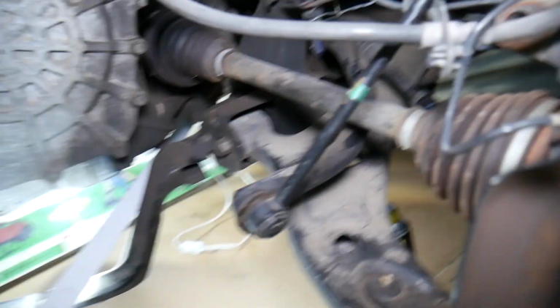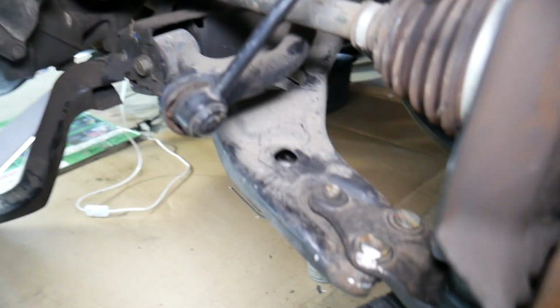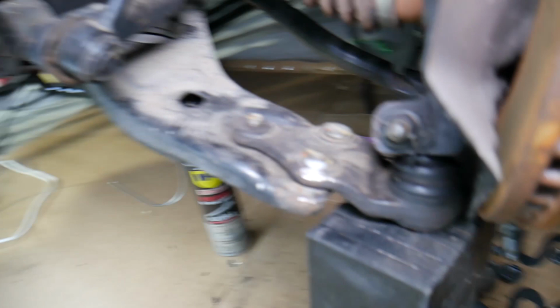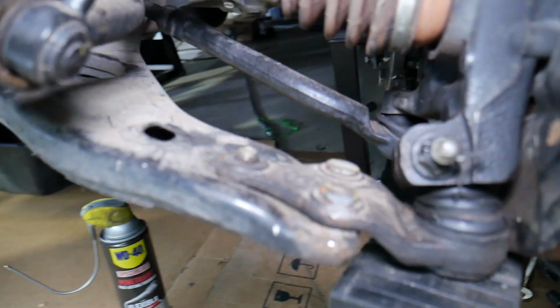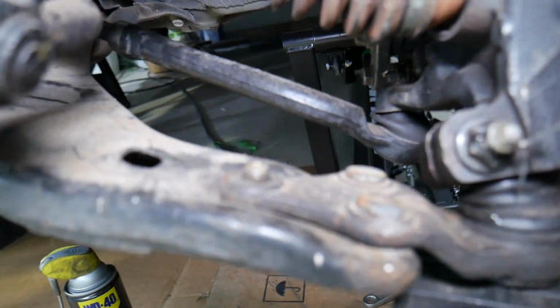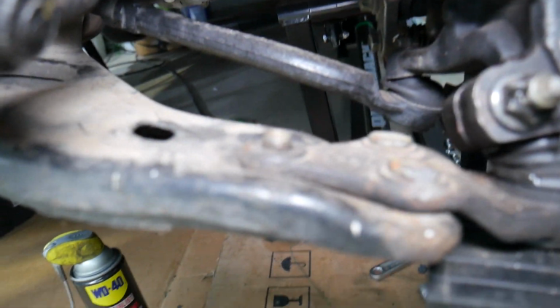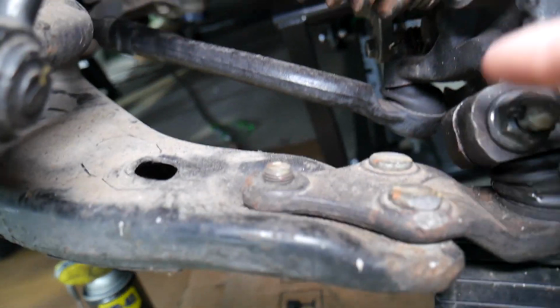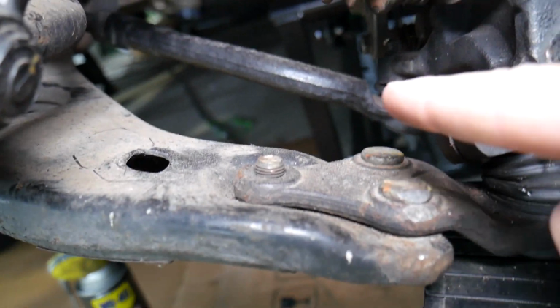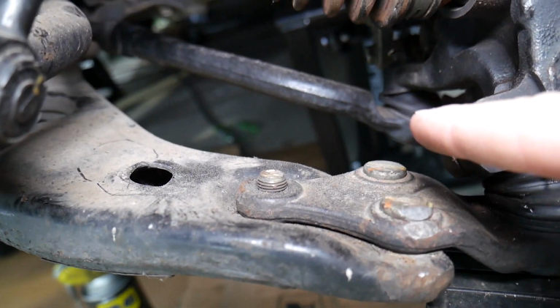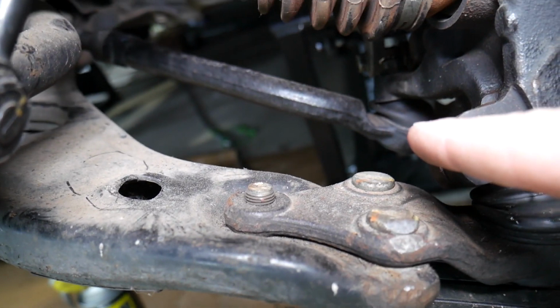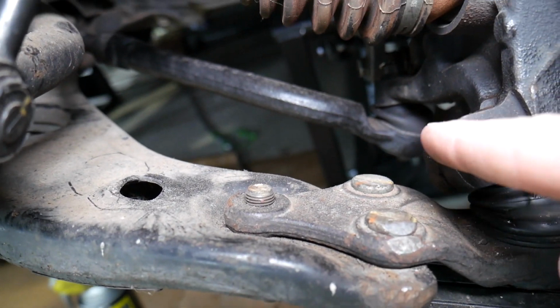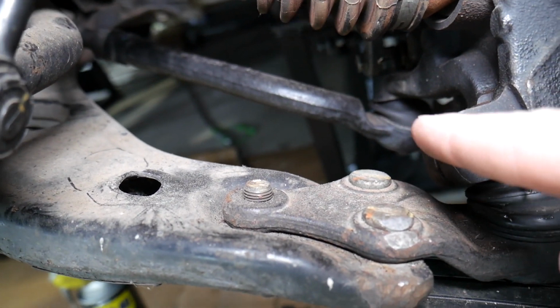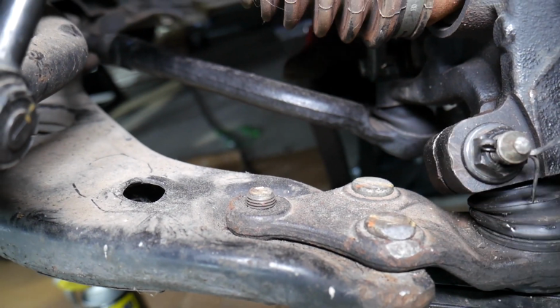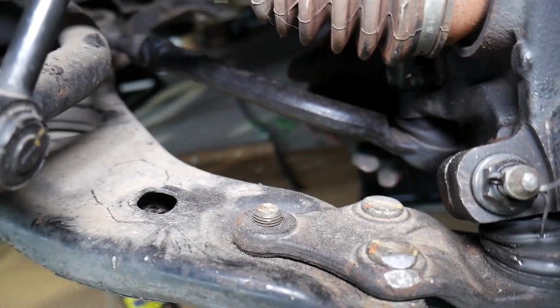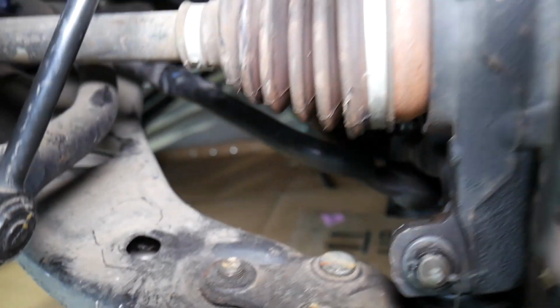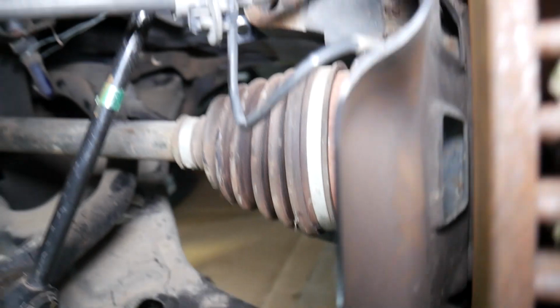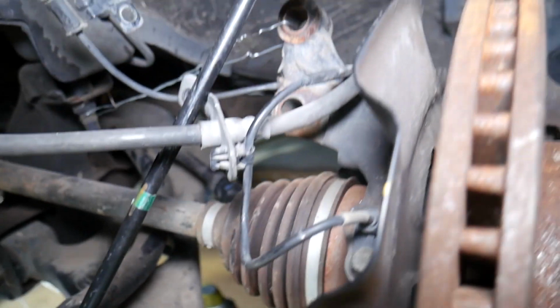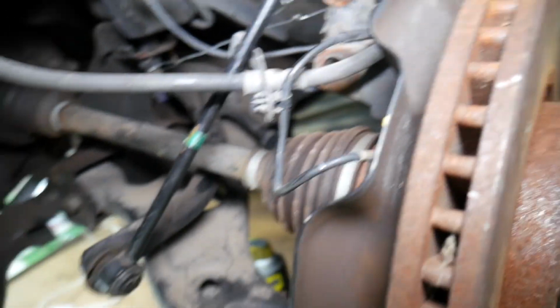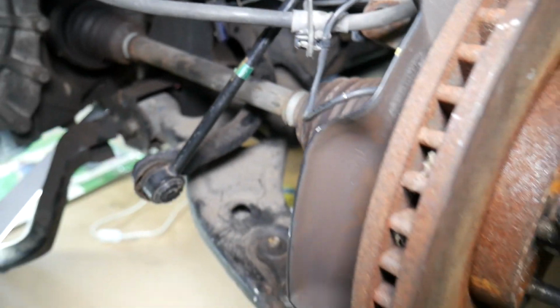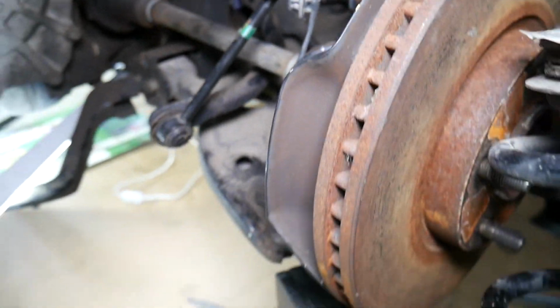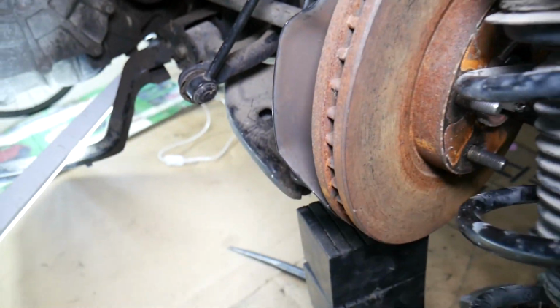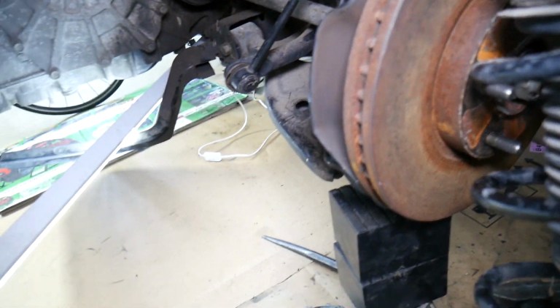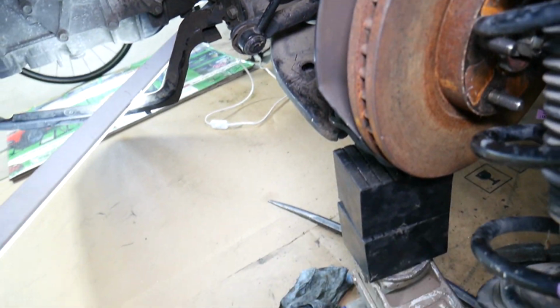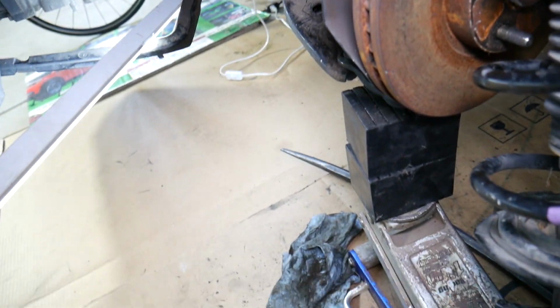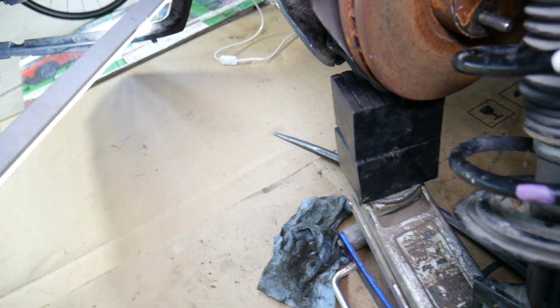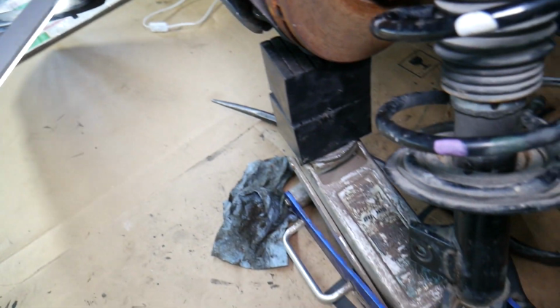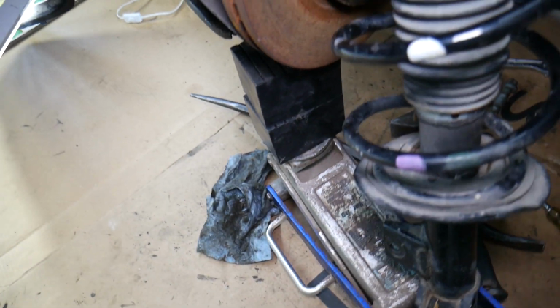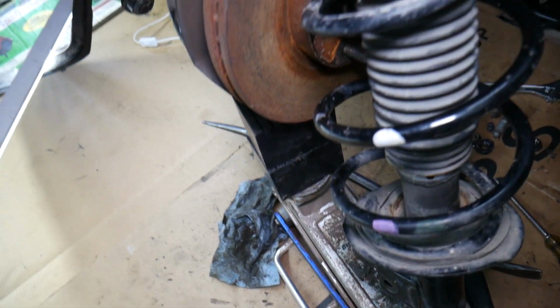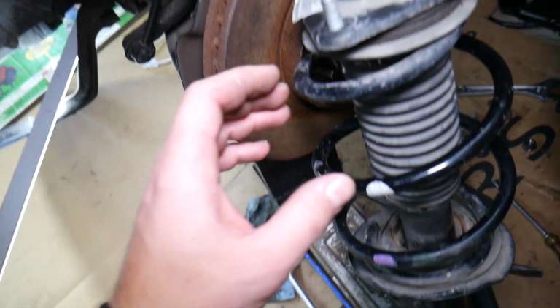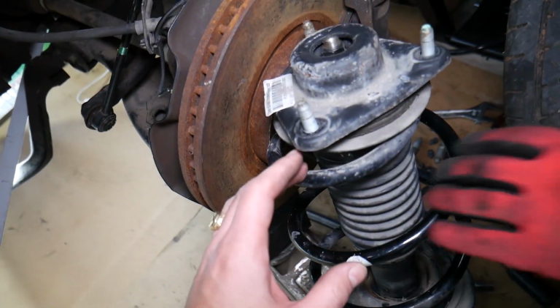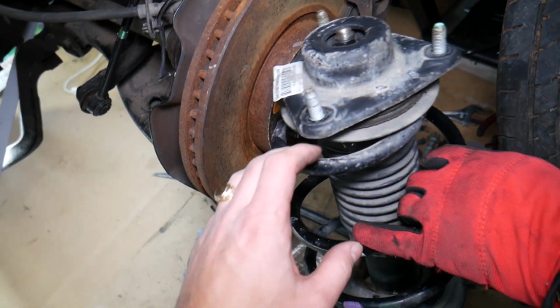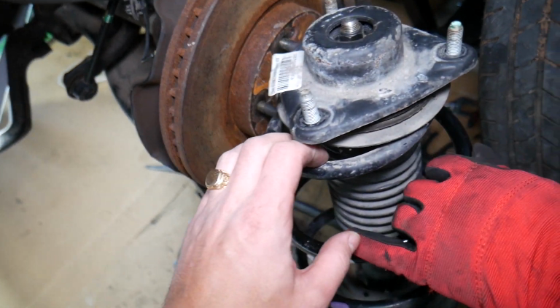It could also be caused by a bad tie rod, a bad tie rod ball joint, or an inner tie rod that's bad. Those are quite common on higher mileage vehicles.